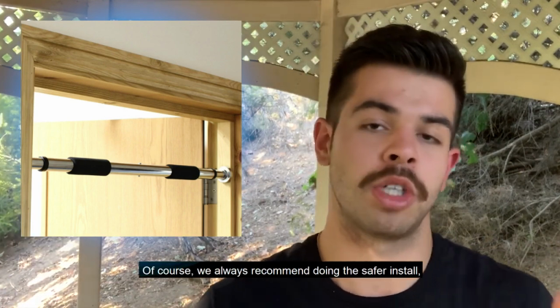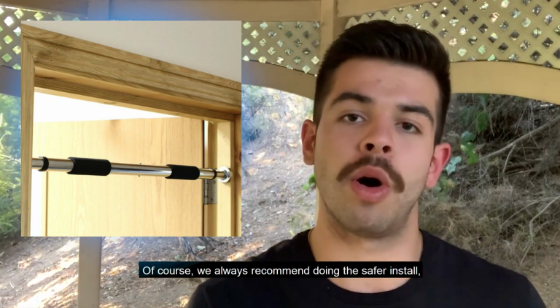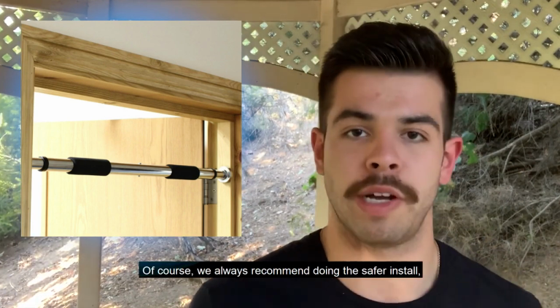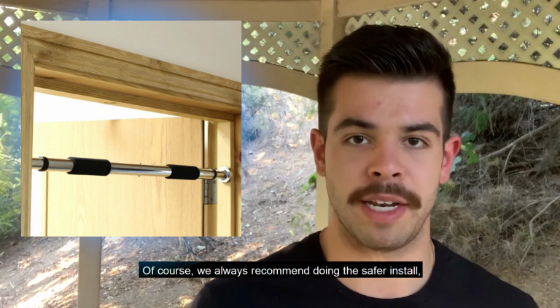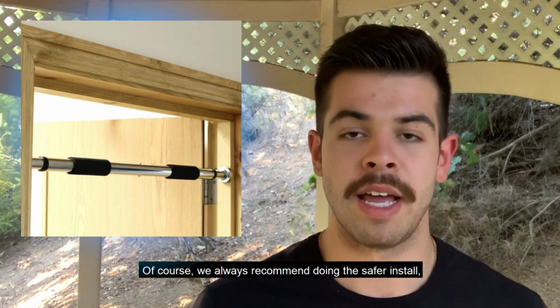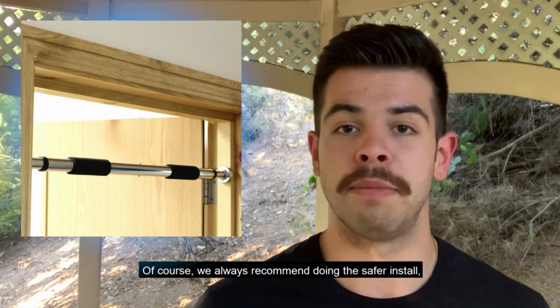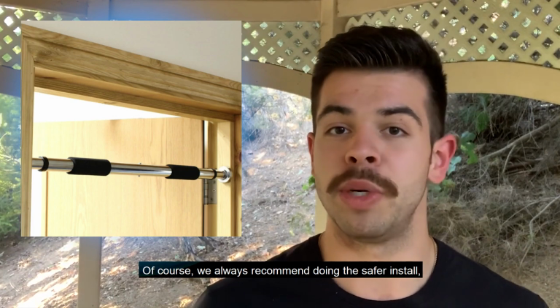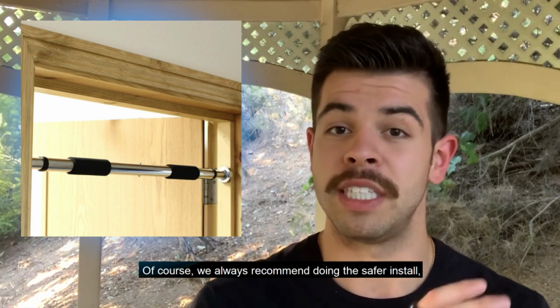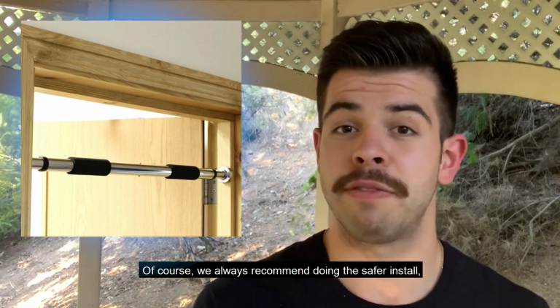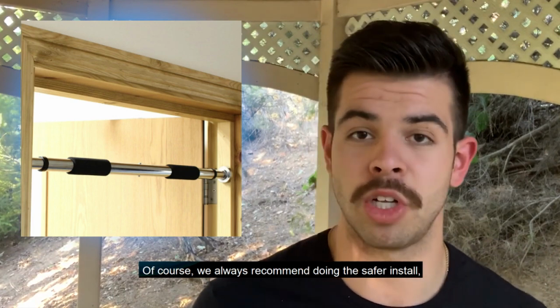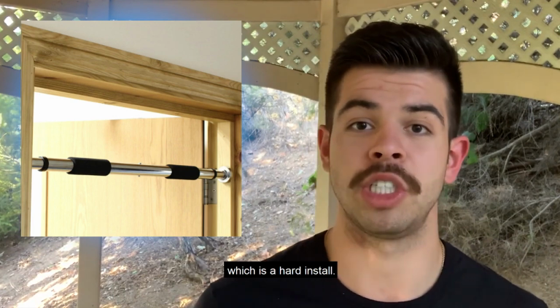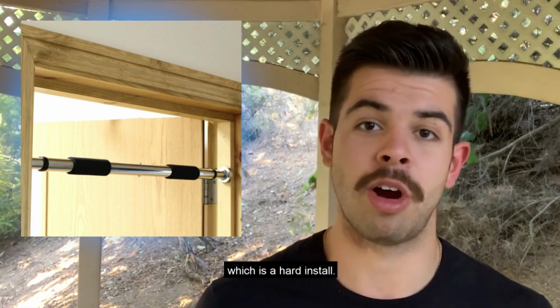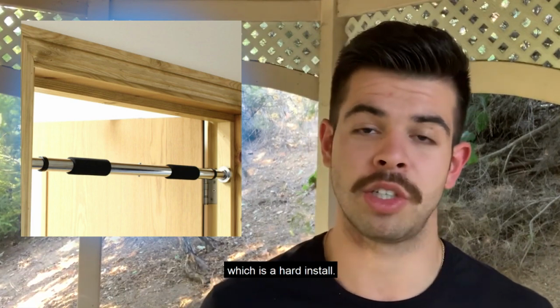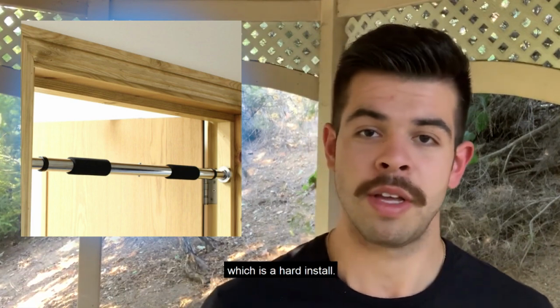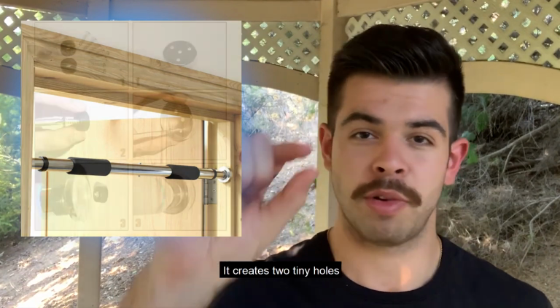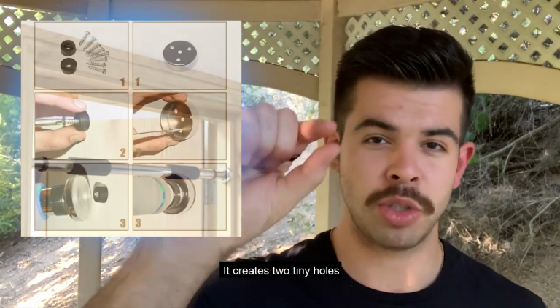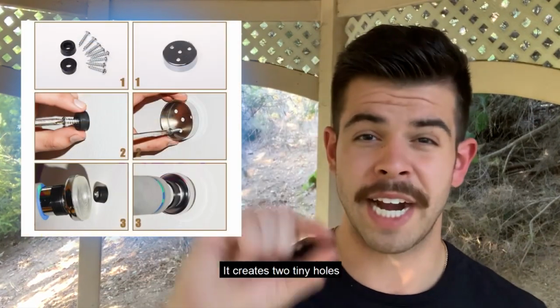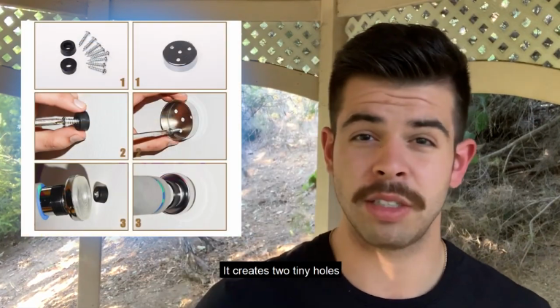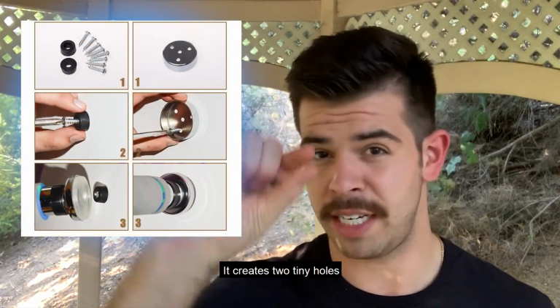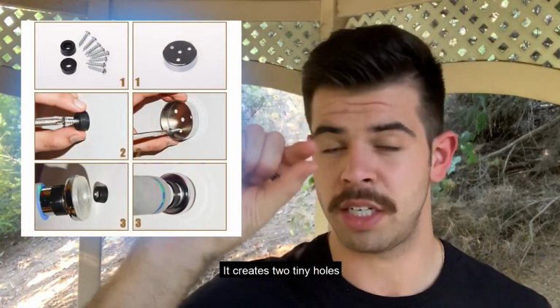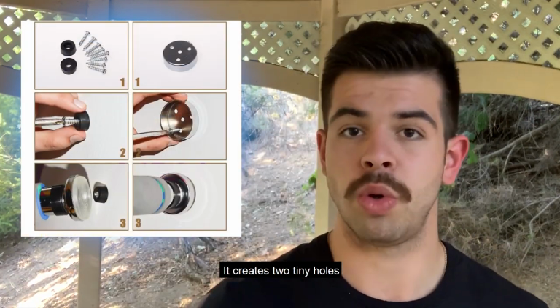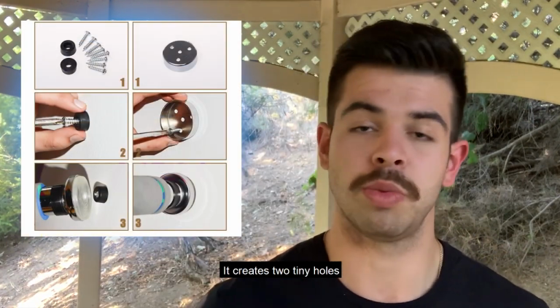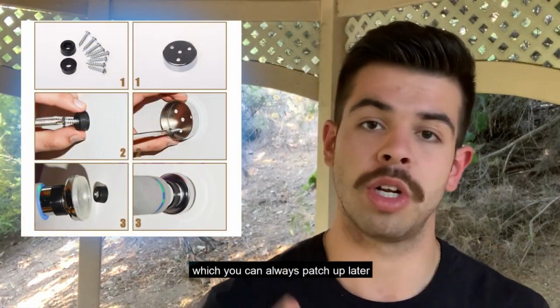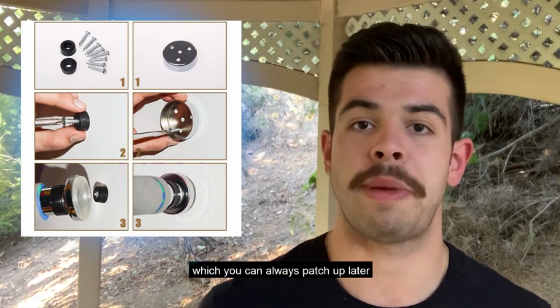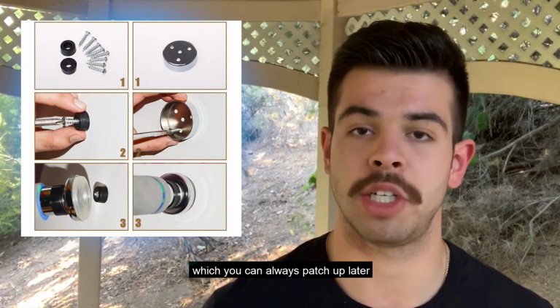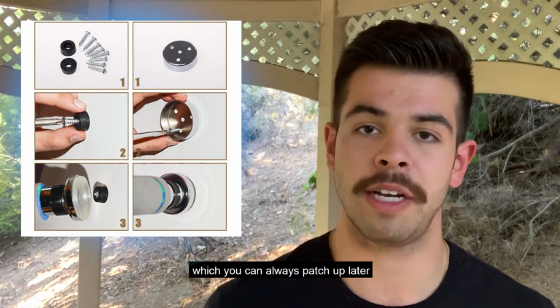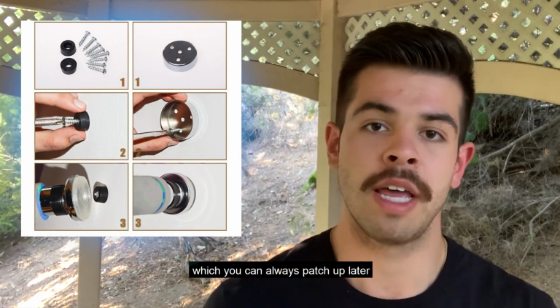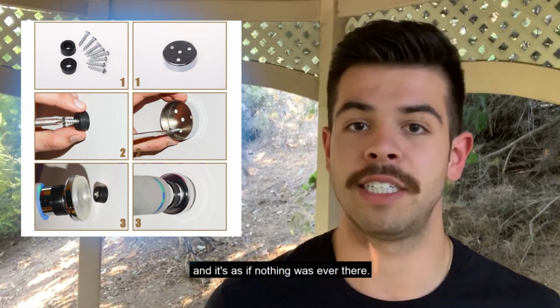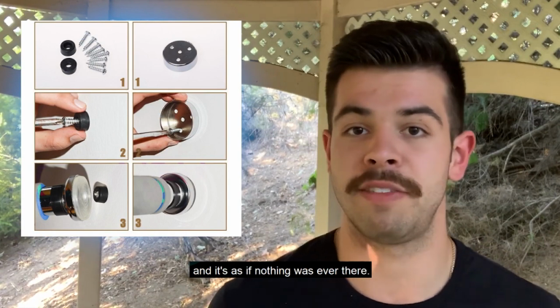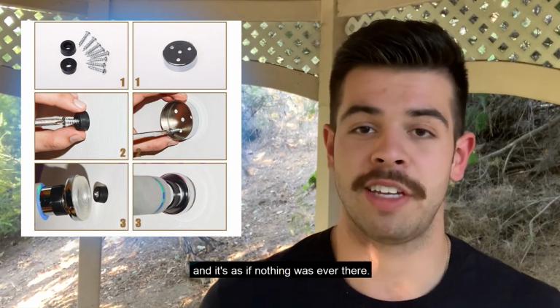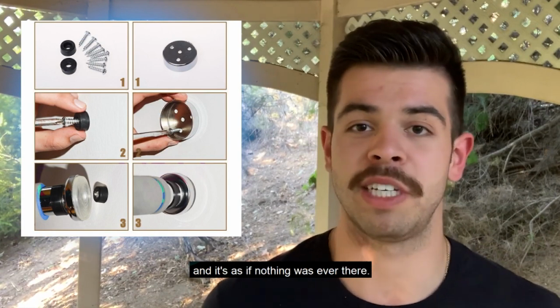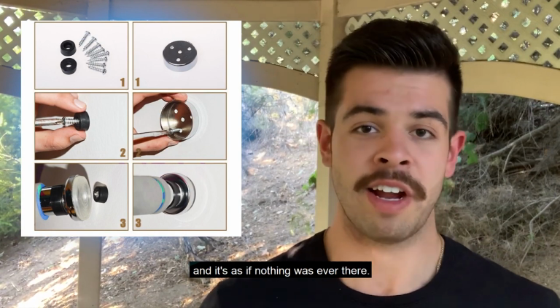We always recommend doing the safer hard install. It creates two tiny holes which you can always patch up later, and it's as if nothing was ever there.